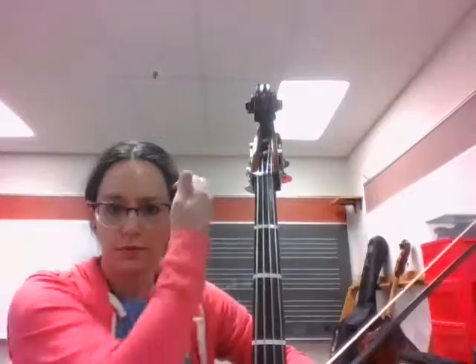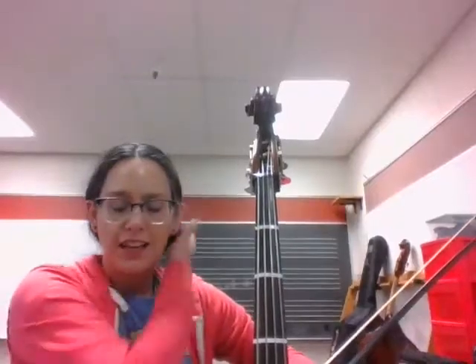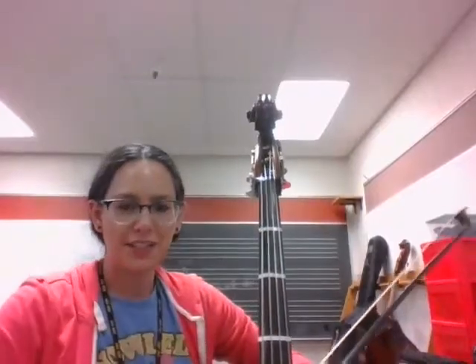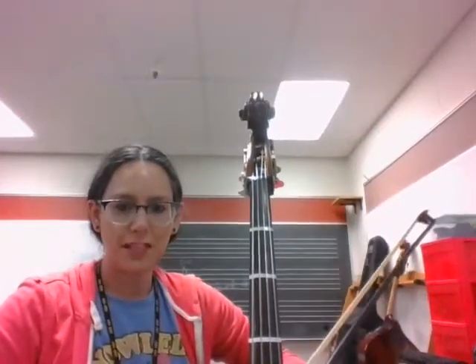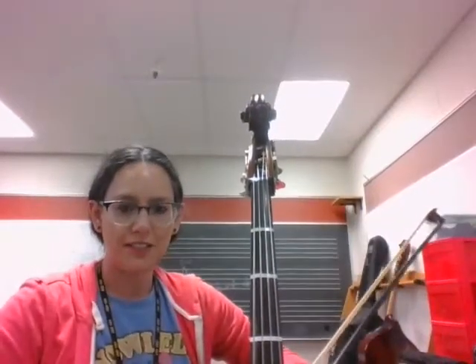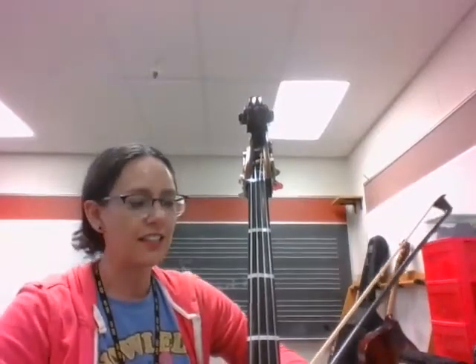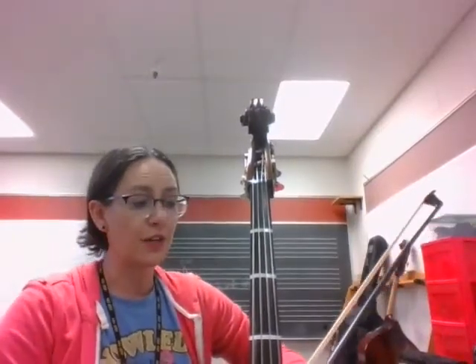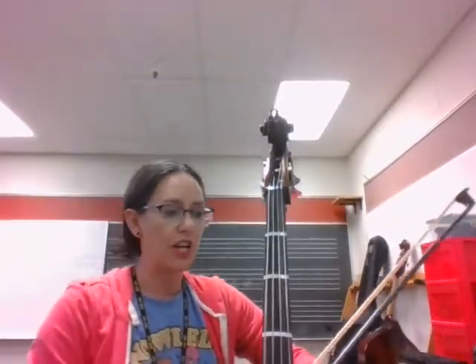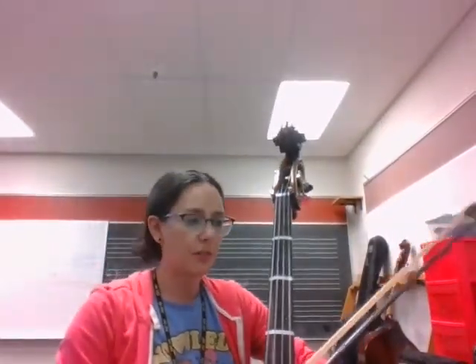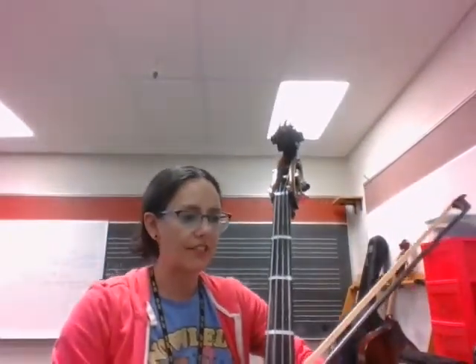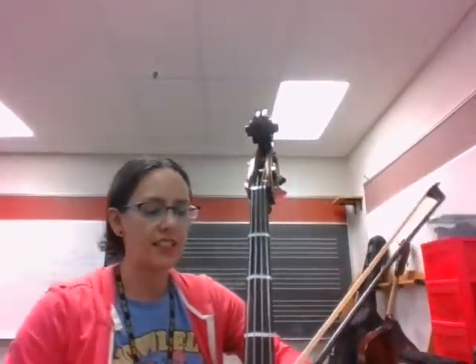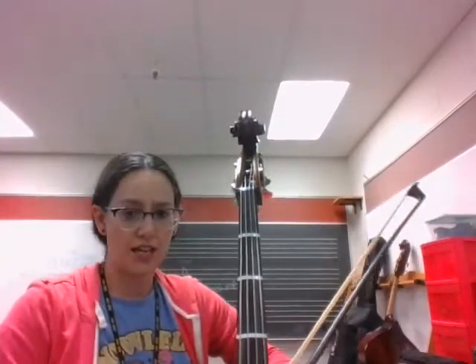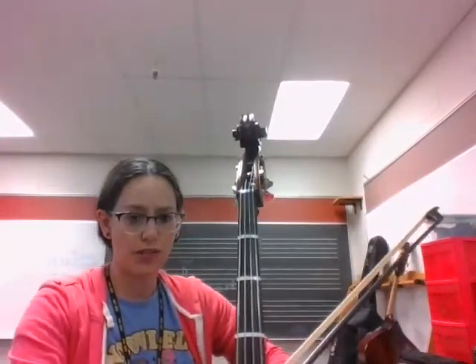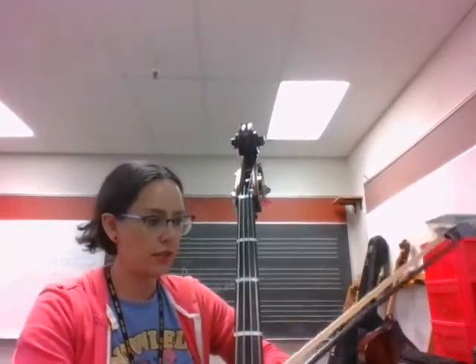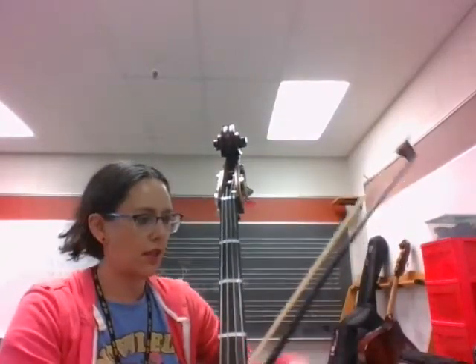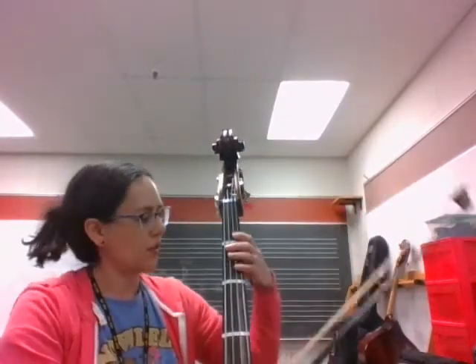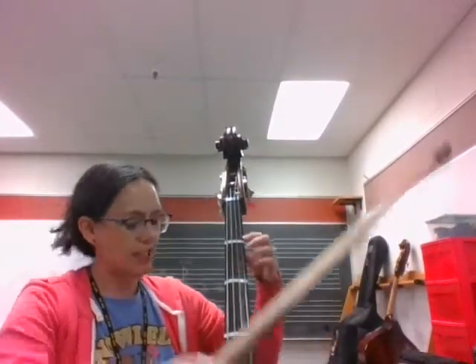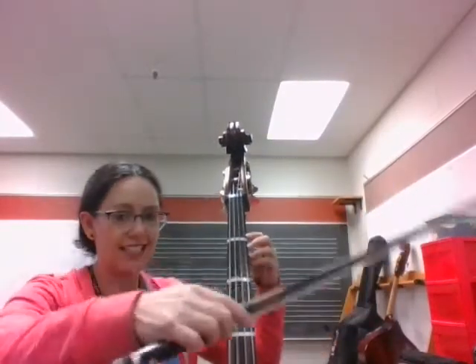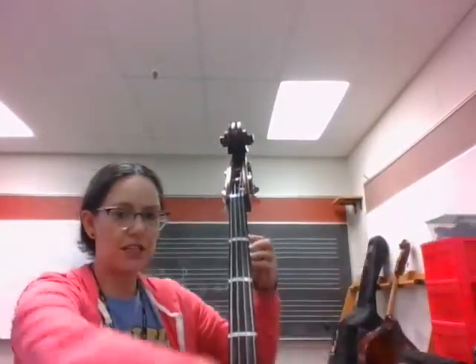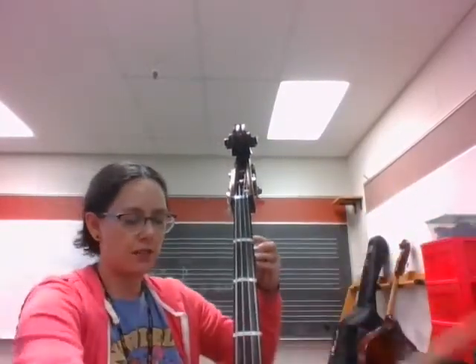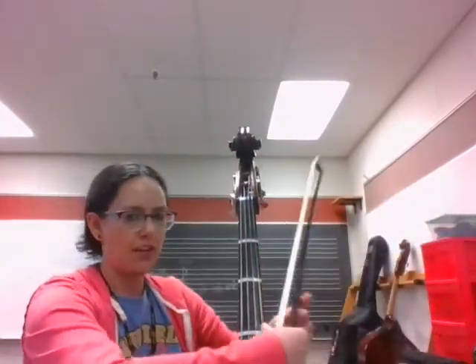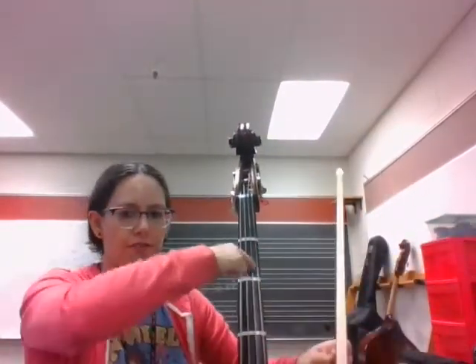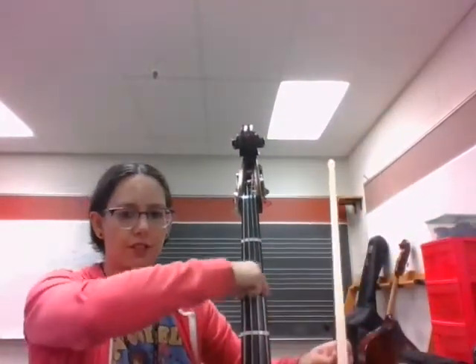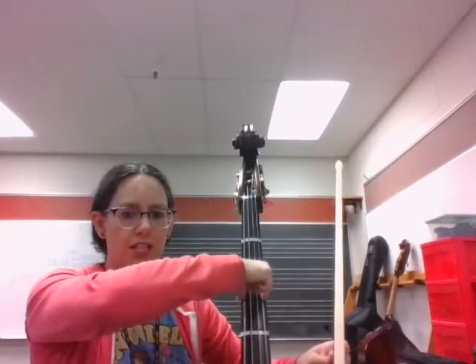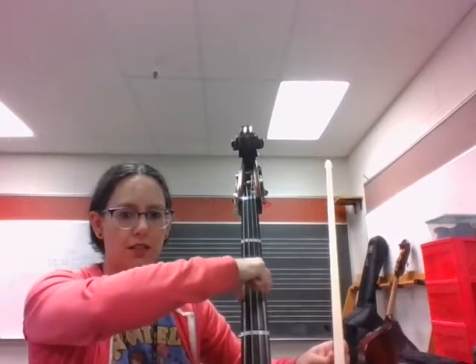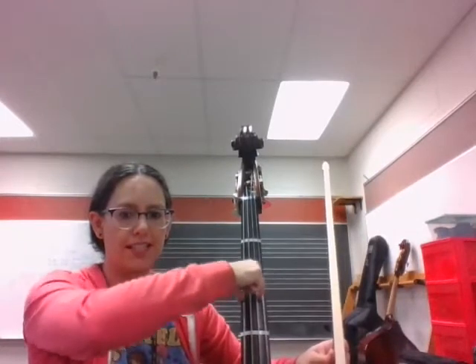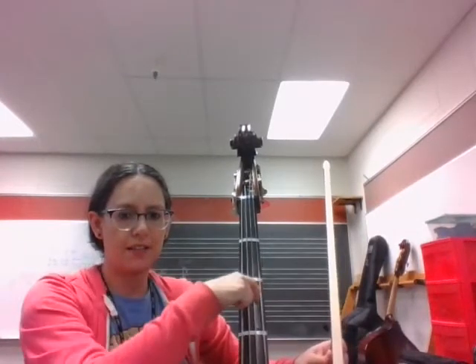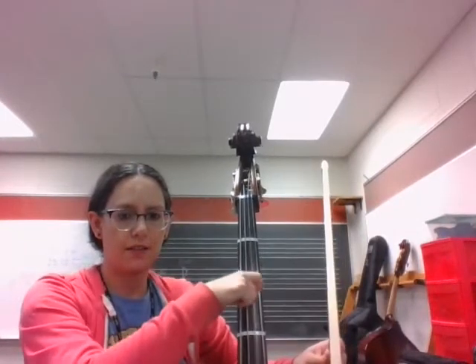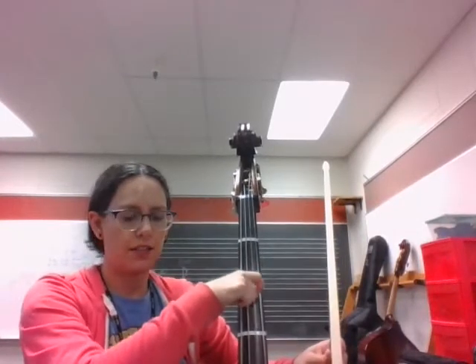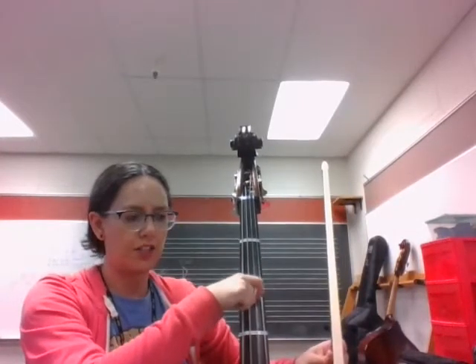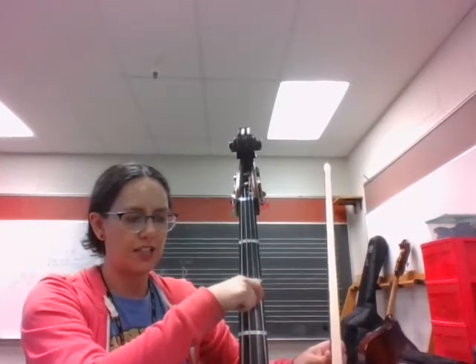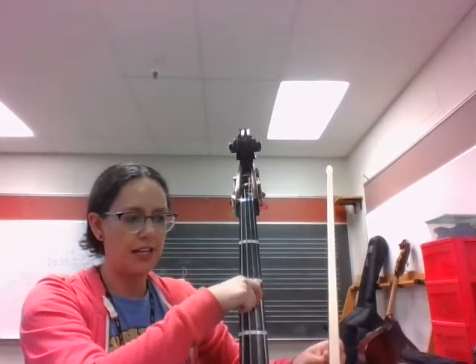Hello 7th grade bass players. This is Frere Jacques number 76 on page 21. You're starting on the D string — we have G and D — so it's your second string down.